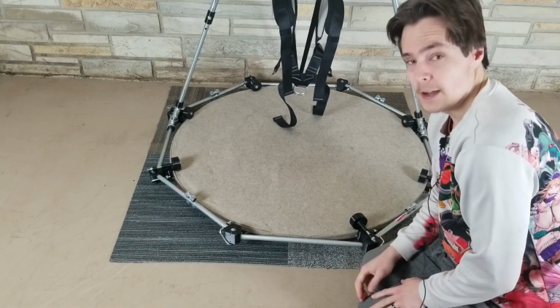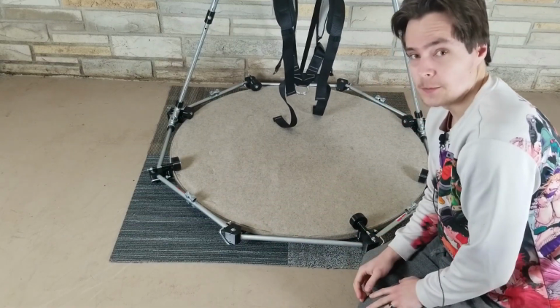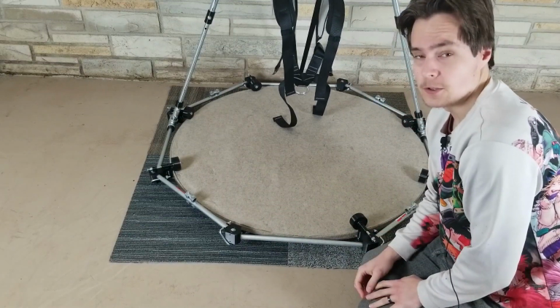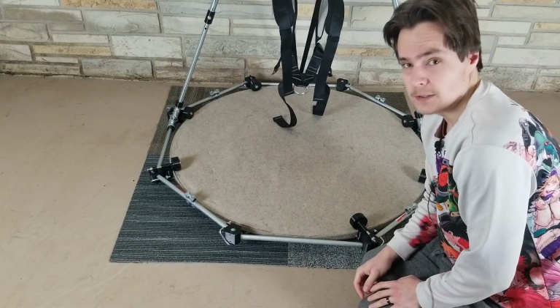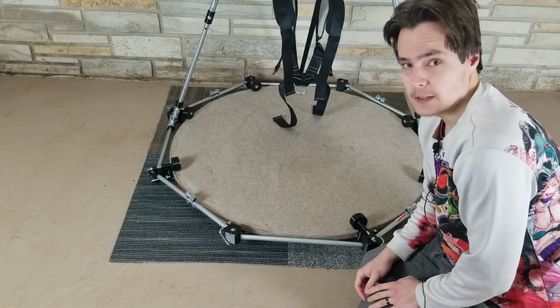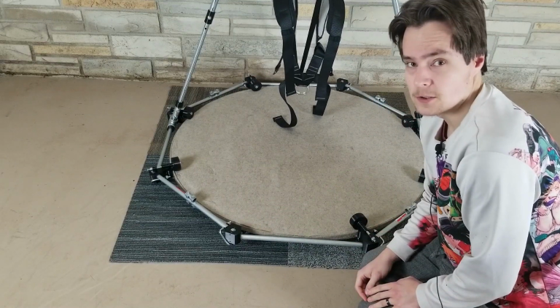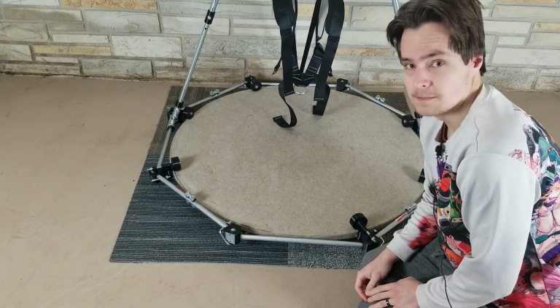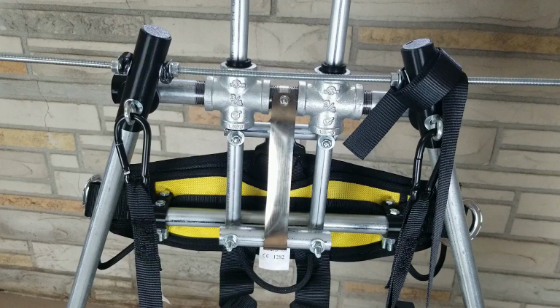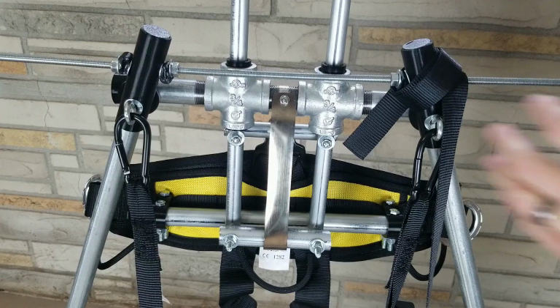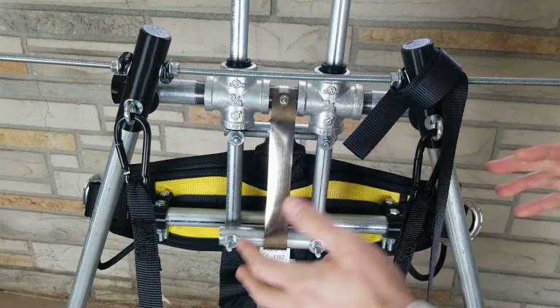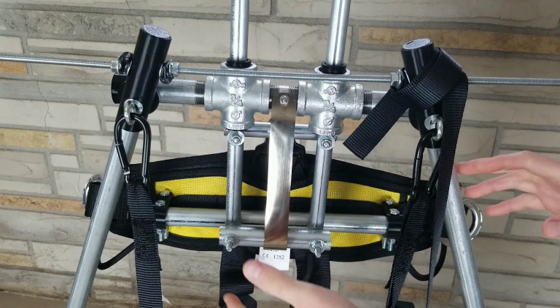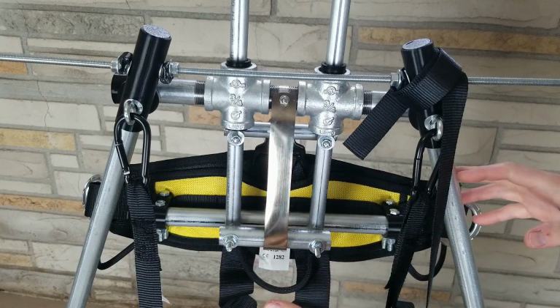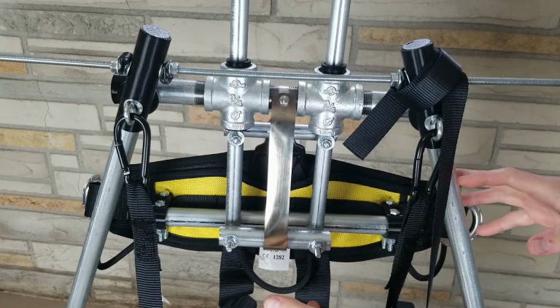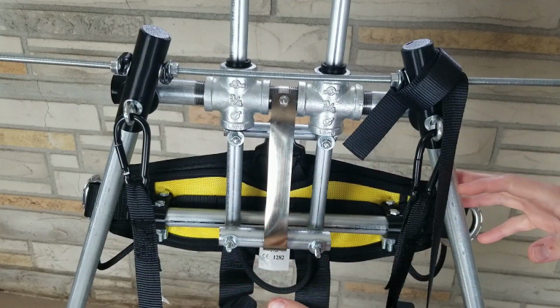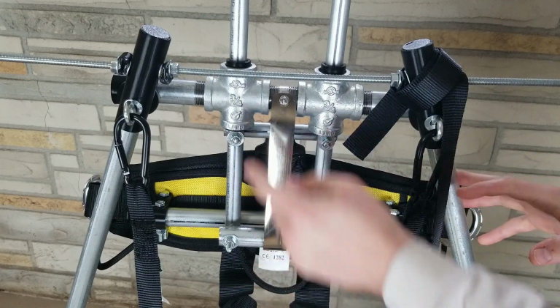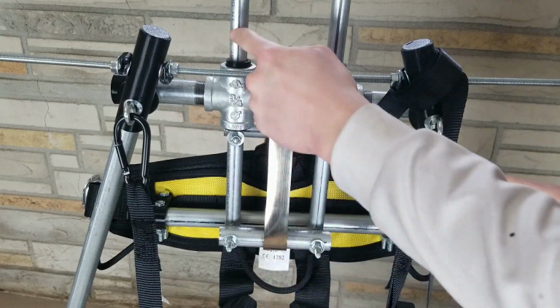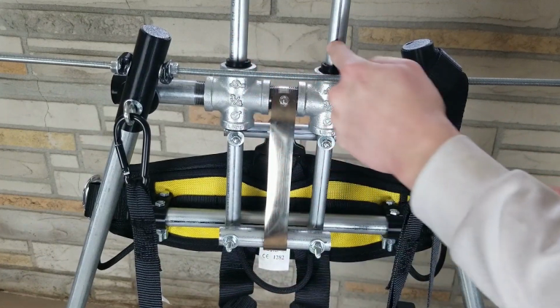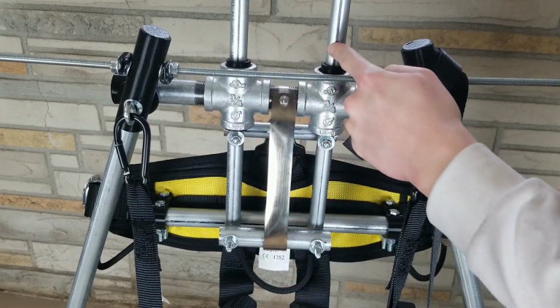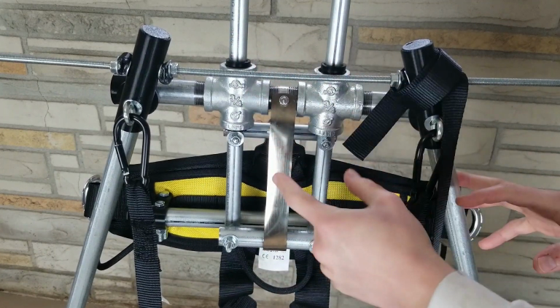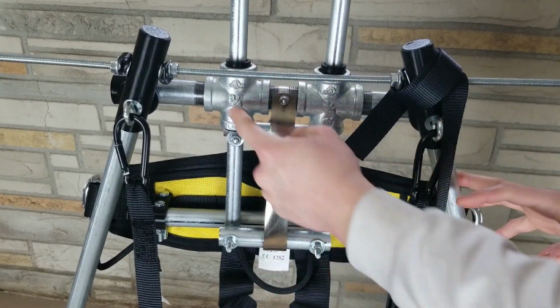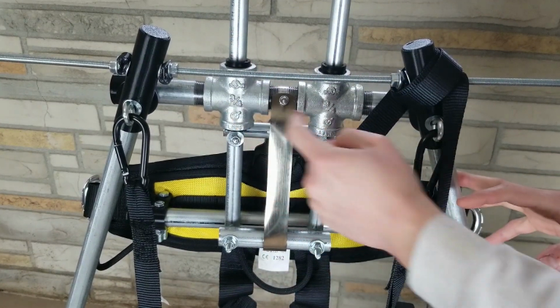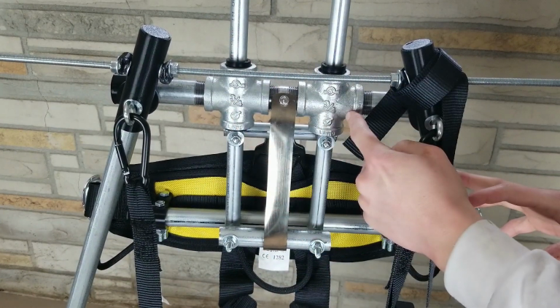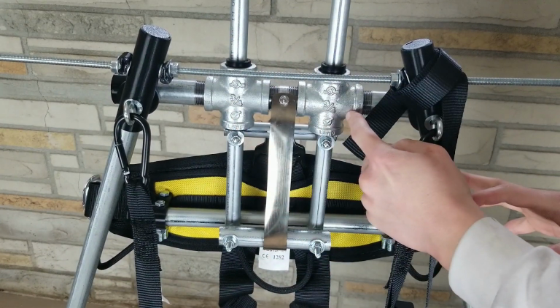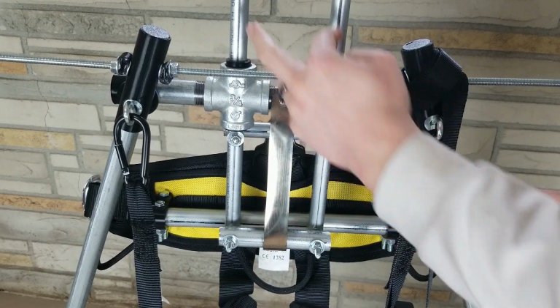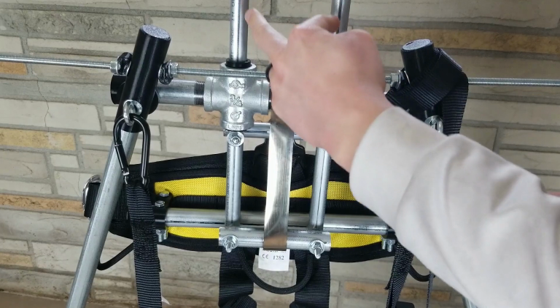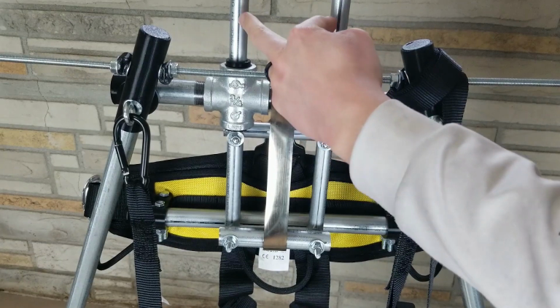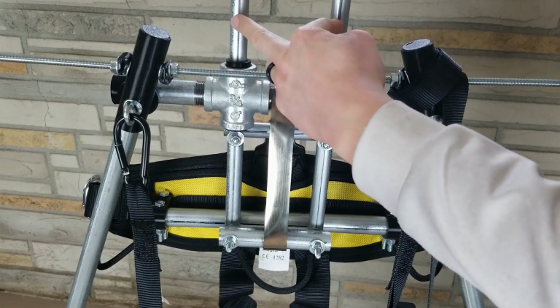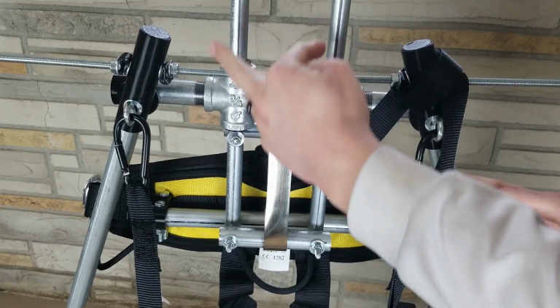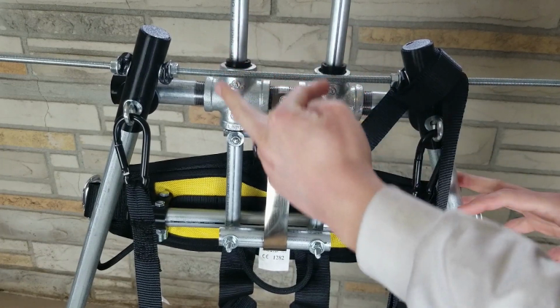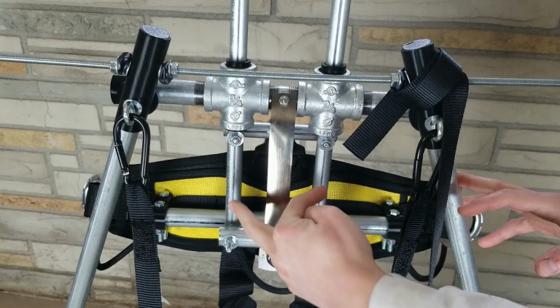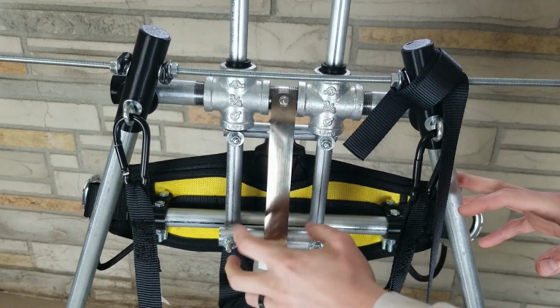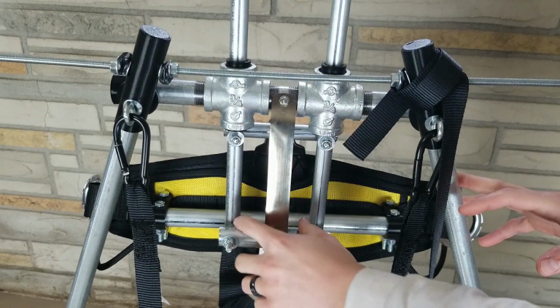I'm going to fix that soon. What's going on back here is I have two pieces of conduit and two pipe crosses. These pieces of conduit go right through the crosses.